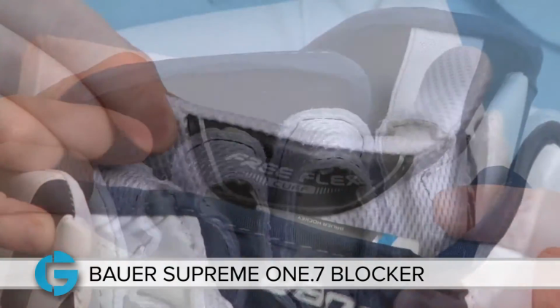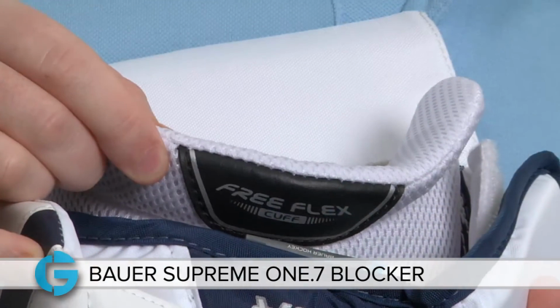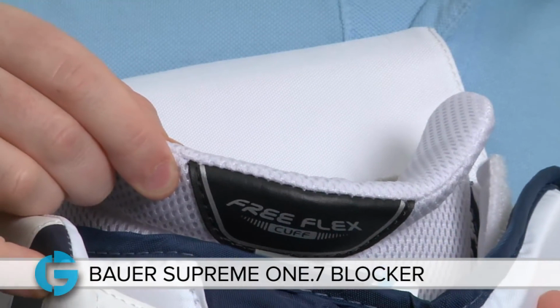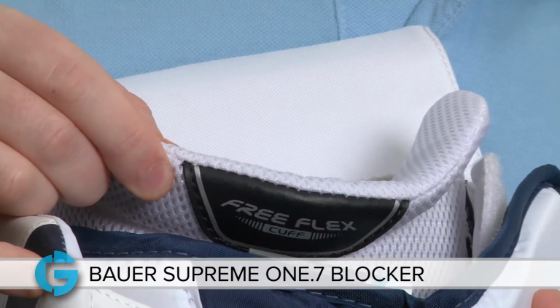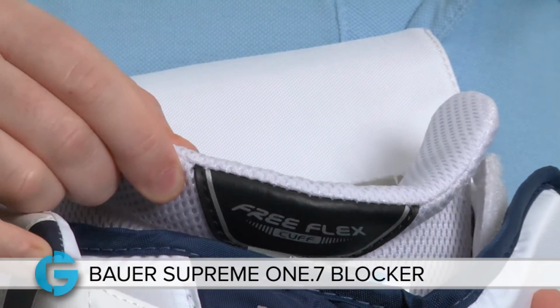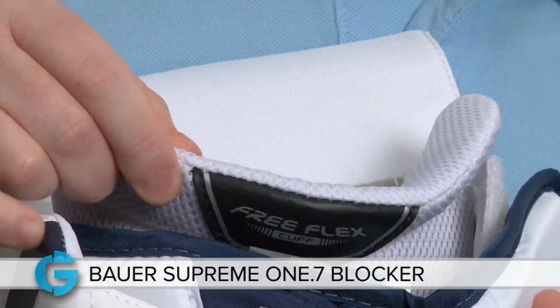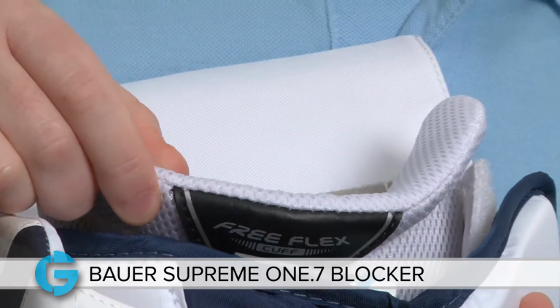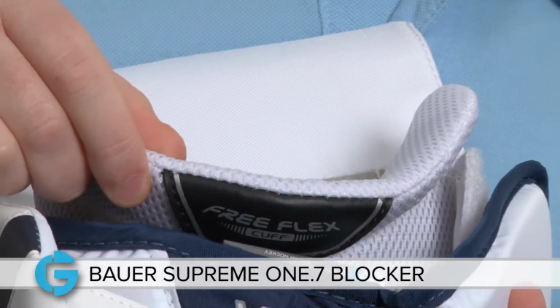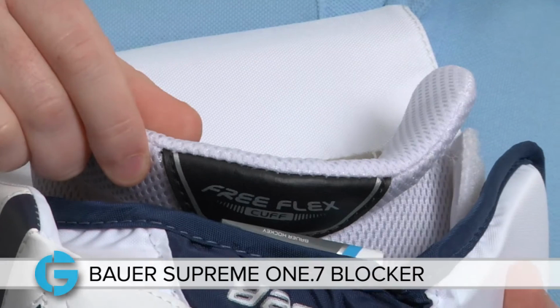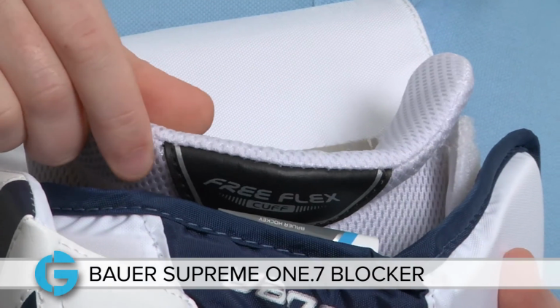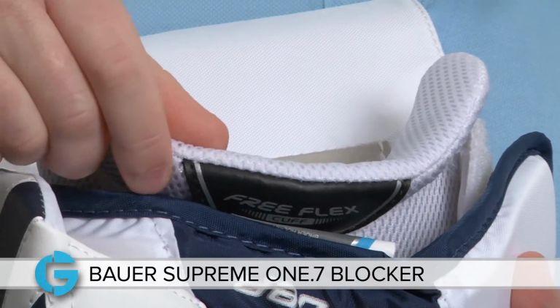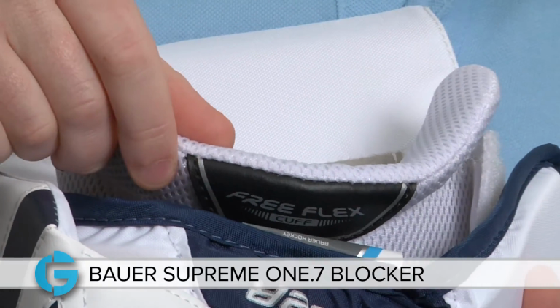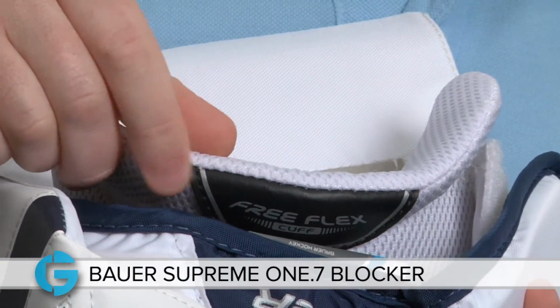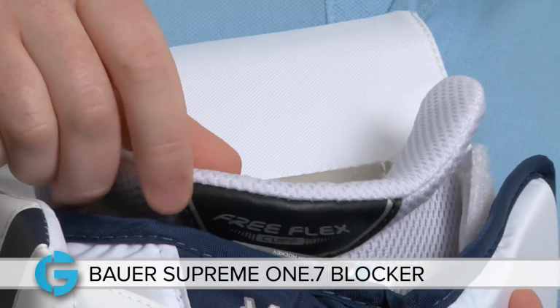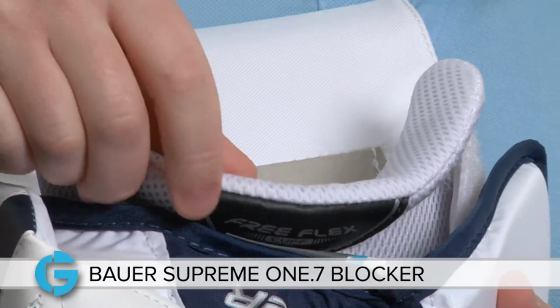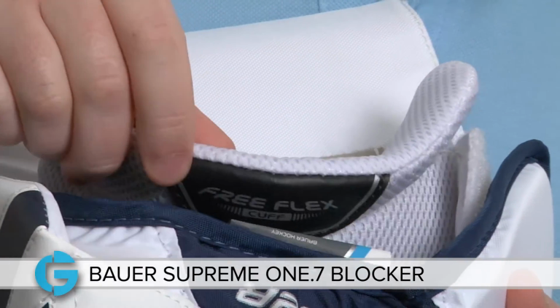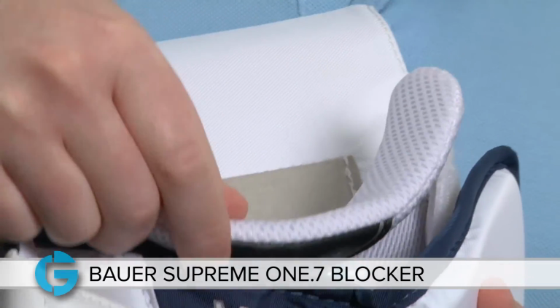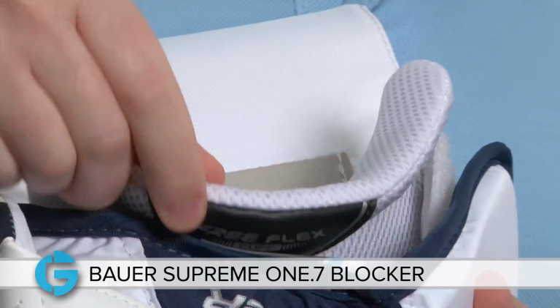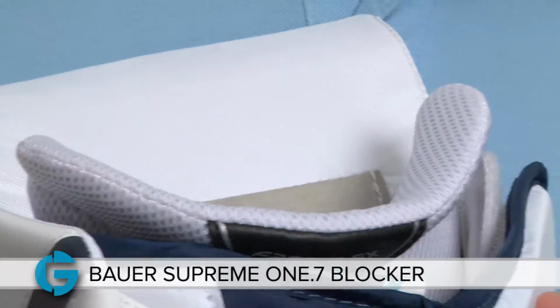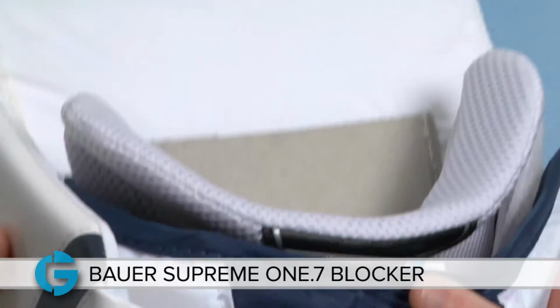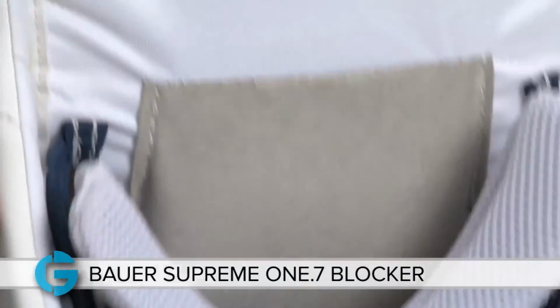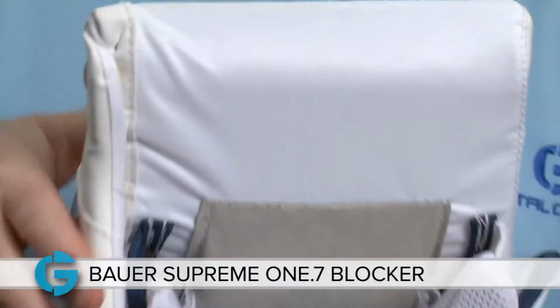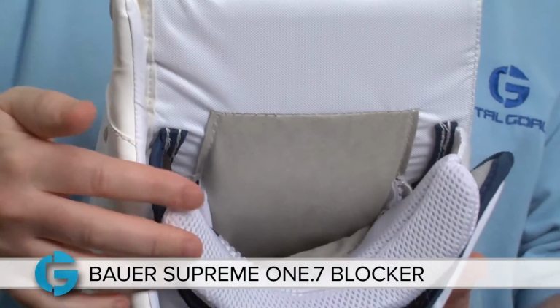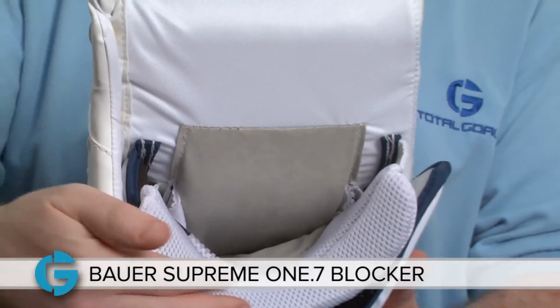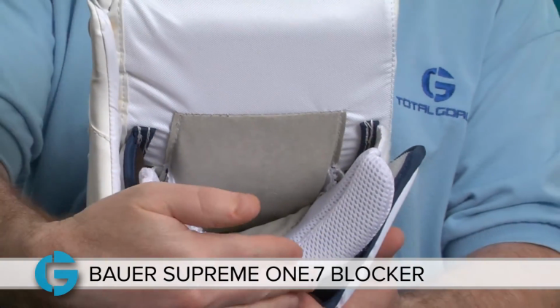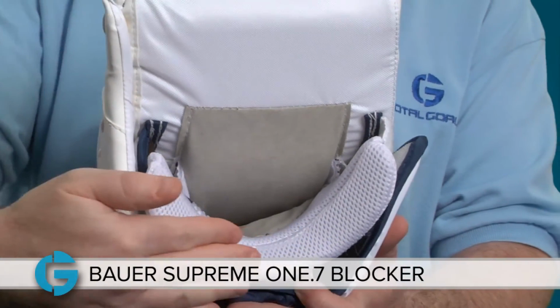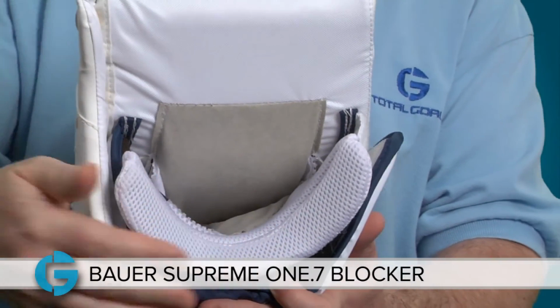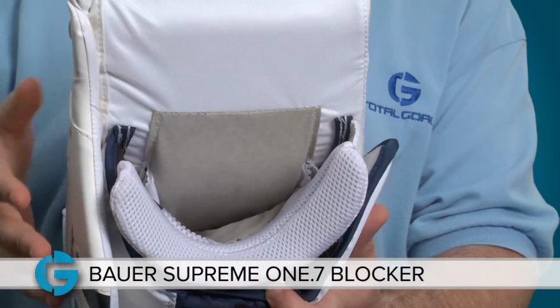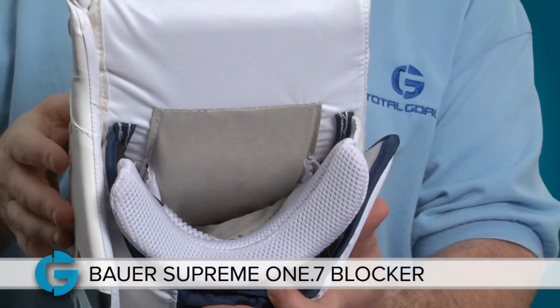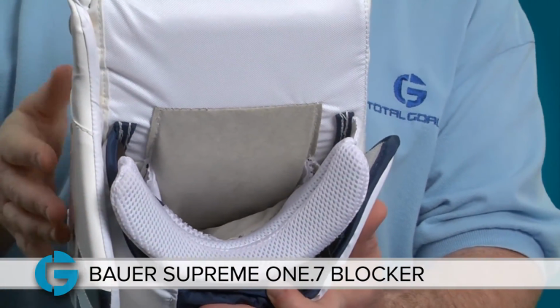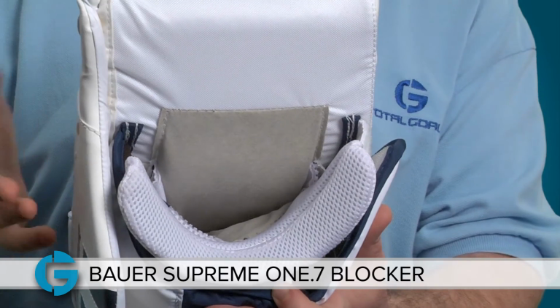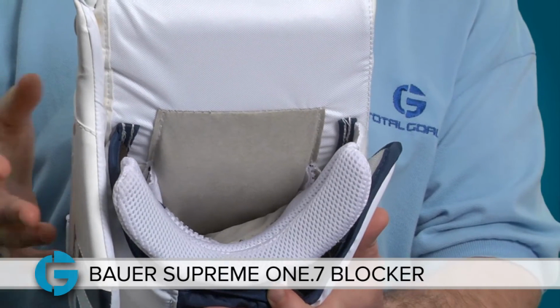The cuff features Bauer's exceptional free flex cuff design, which we found to be one of the most mobile on the market today. In addition to being extremely flexible, if I turn it here you'll see that the cuff opening is very wide — wide enough so that it won't interfere with the goalie's arm protection.